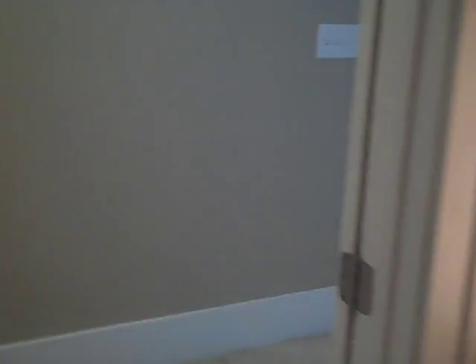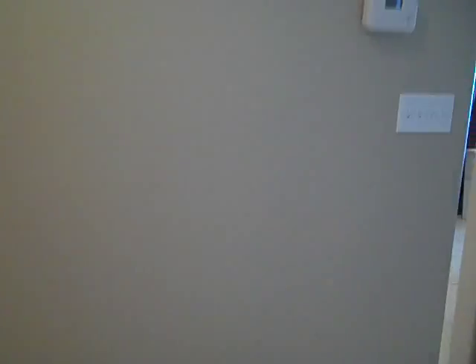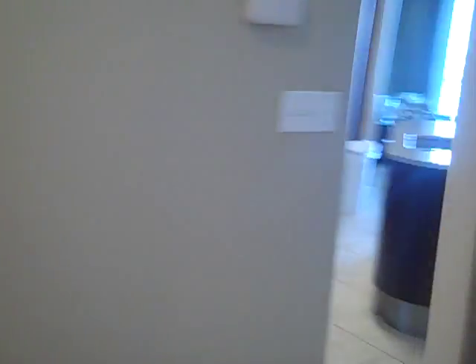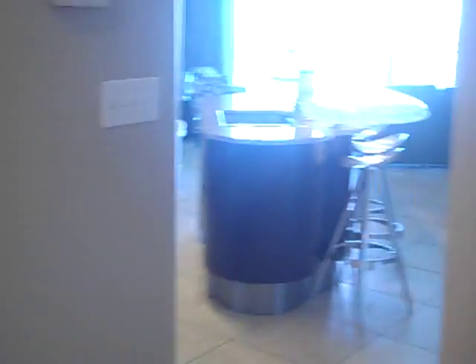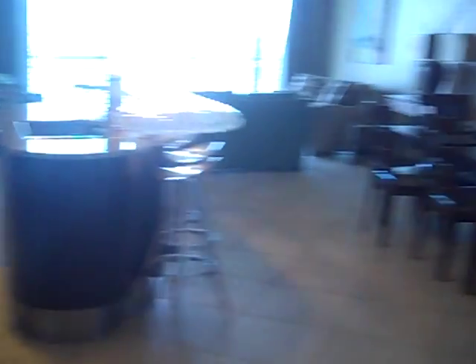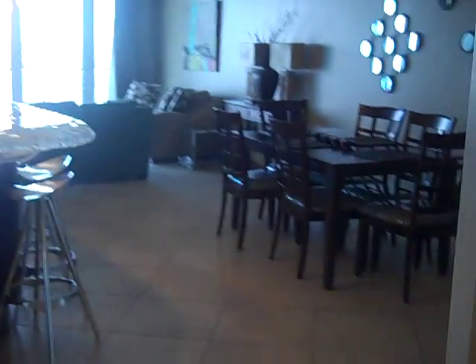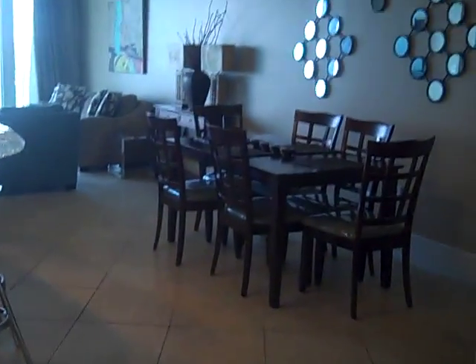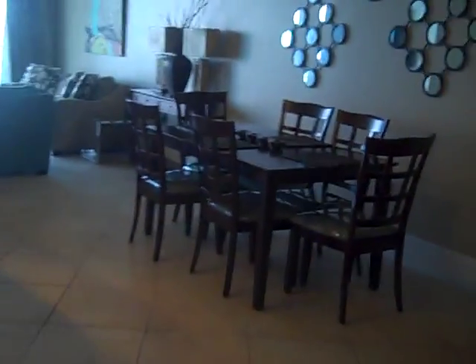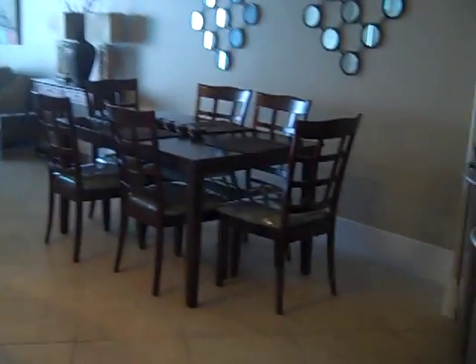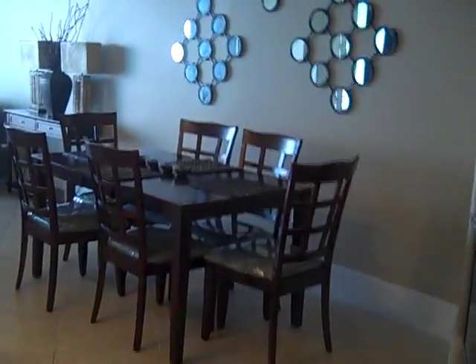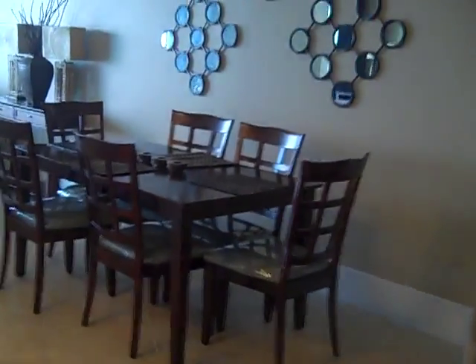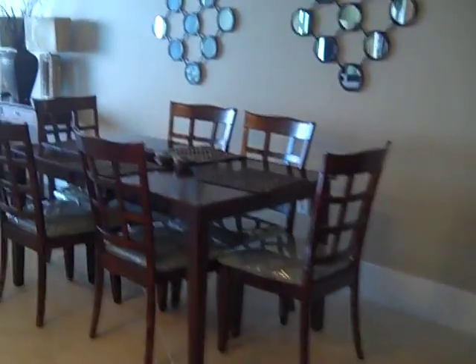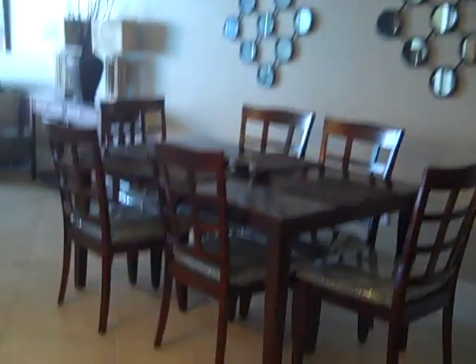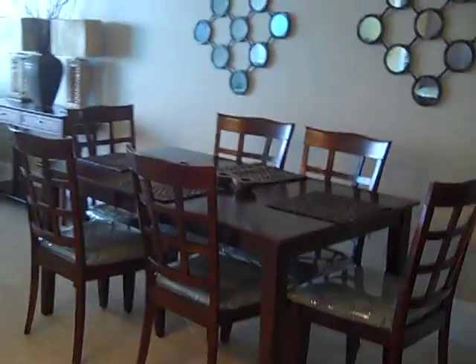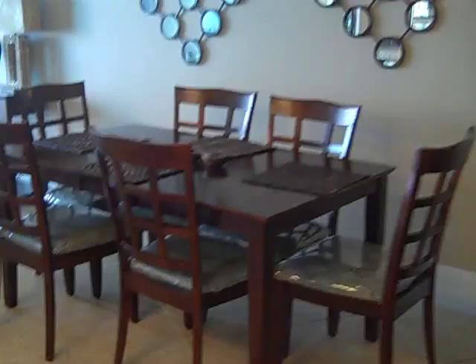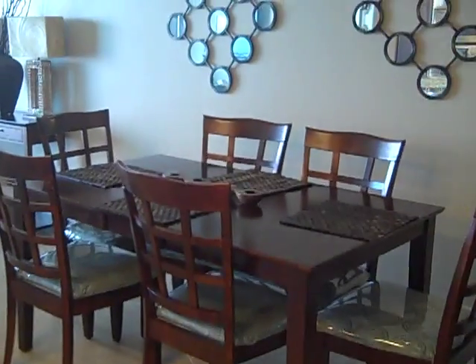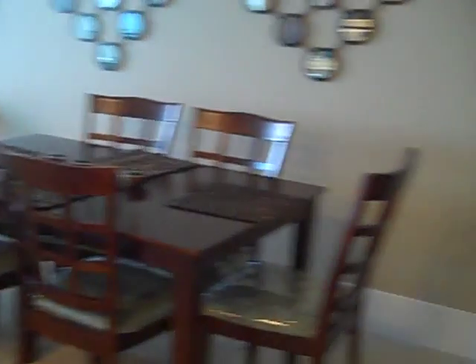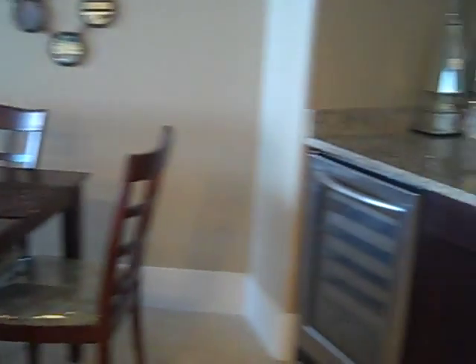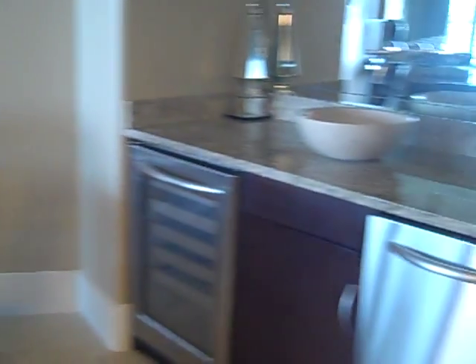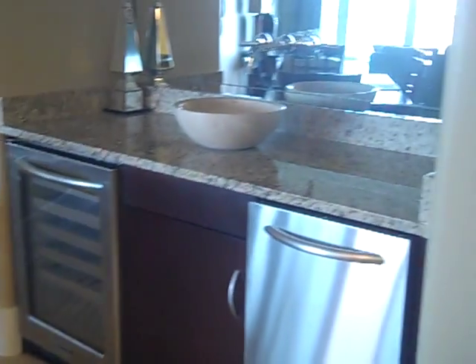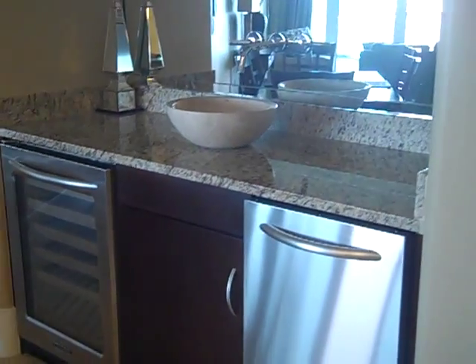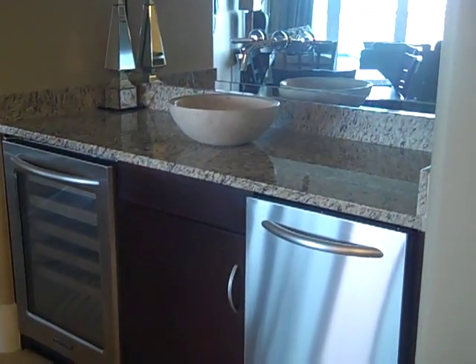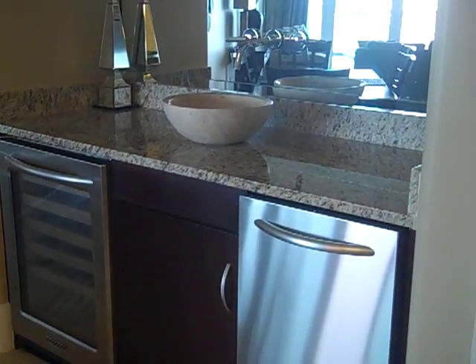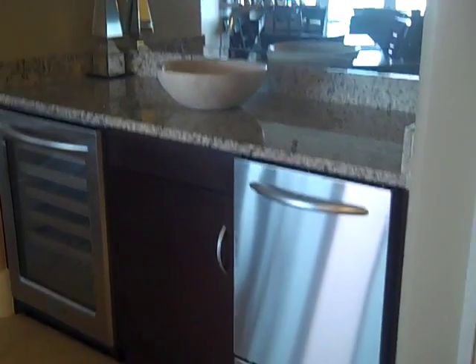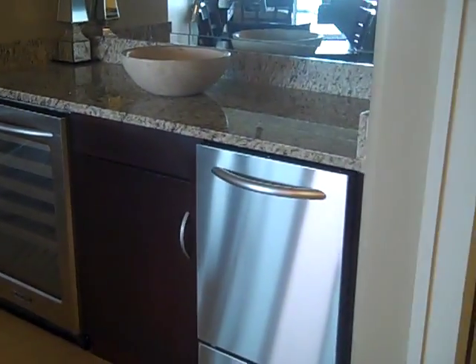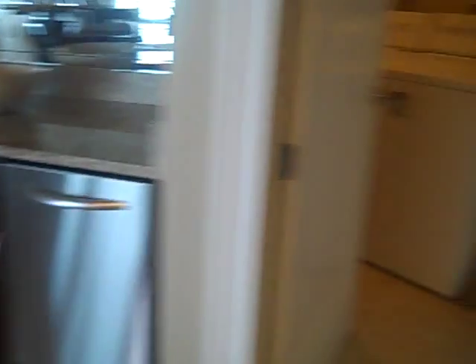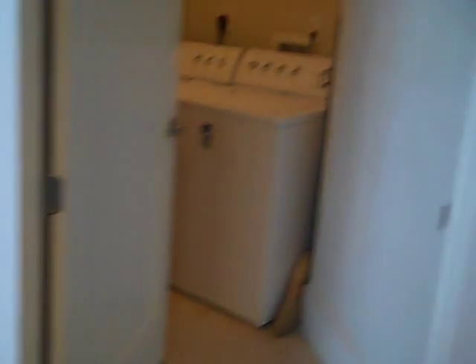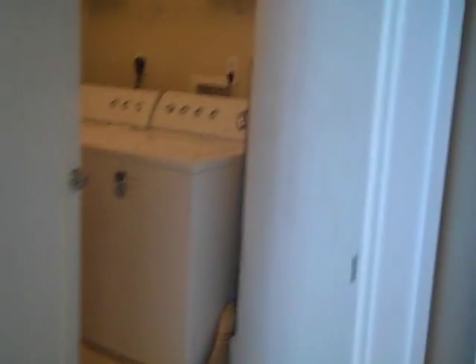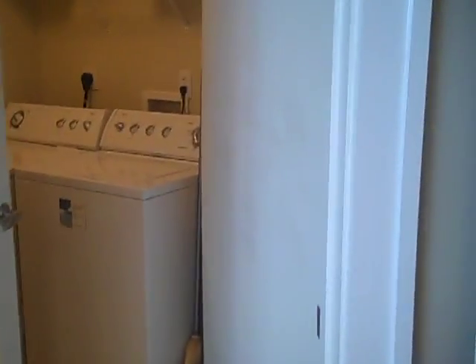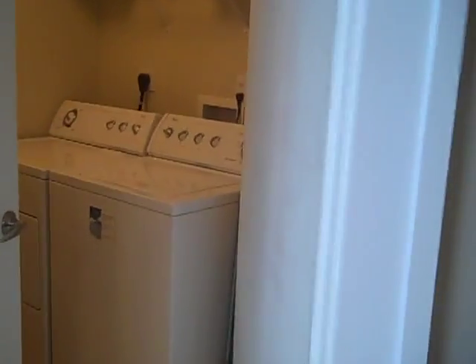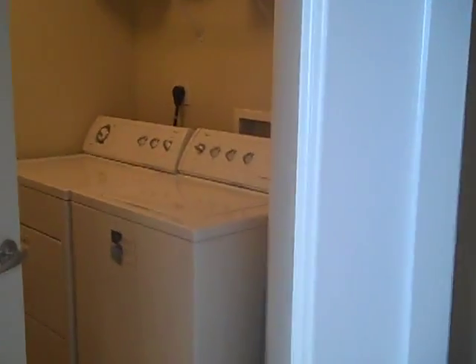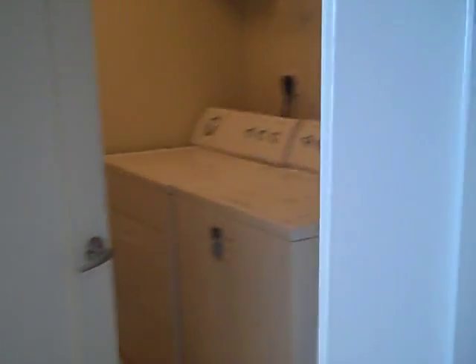We're entering the hallway and you will see there's a six-person dining room table, wet bar with wine chiller and ice maker, and a full-size laundry room.